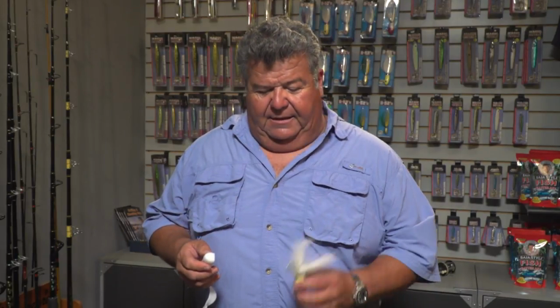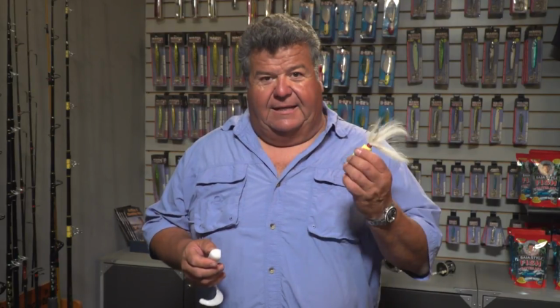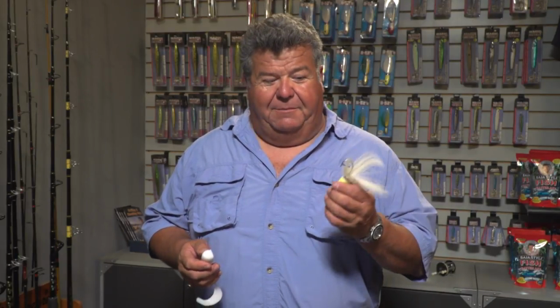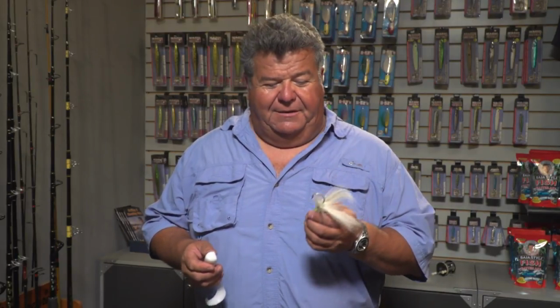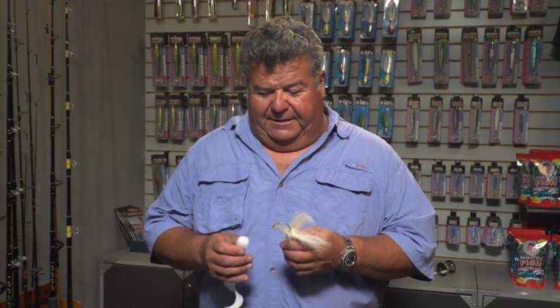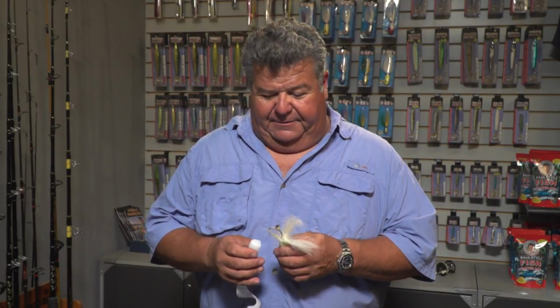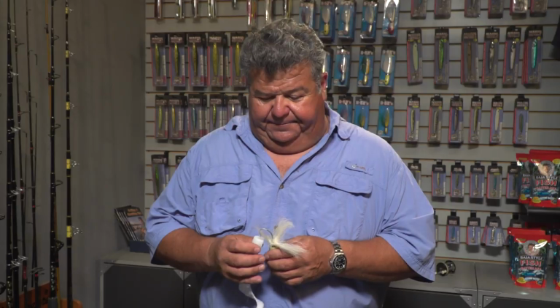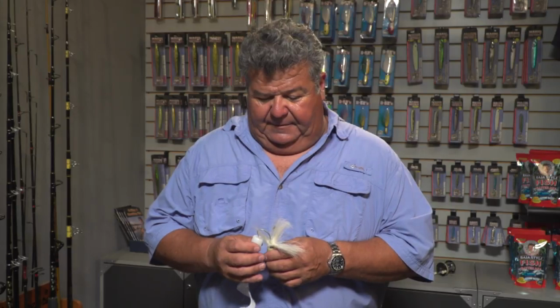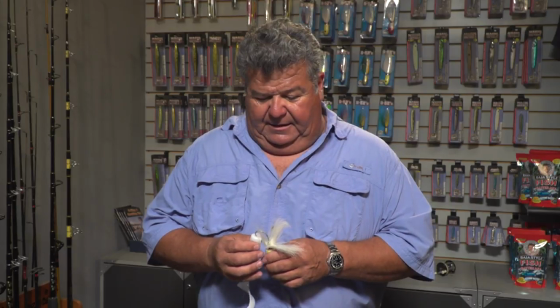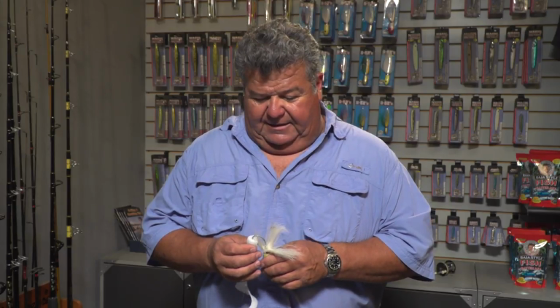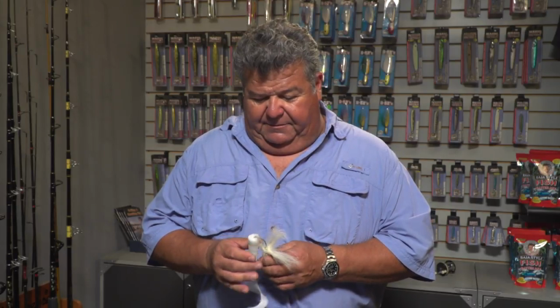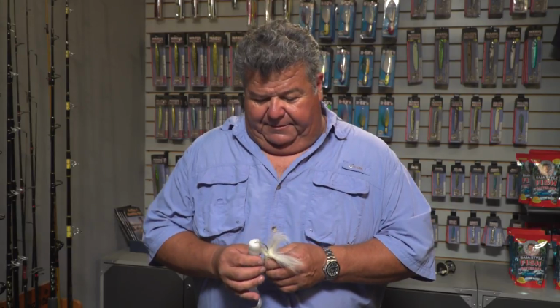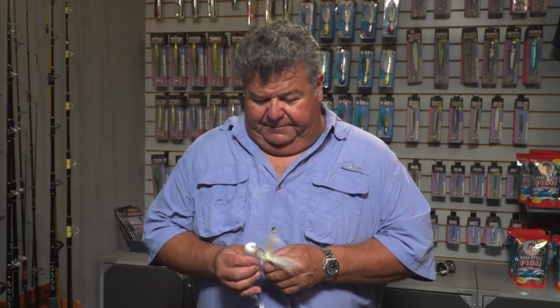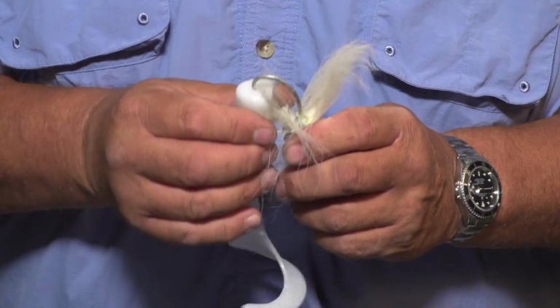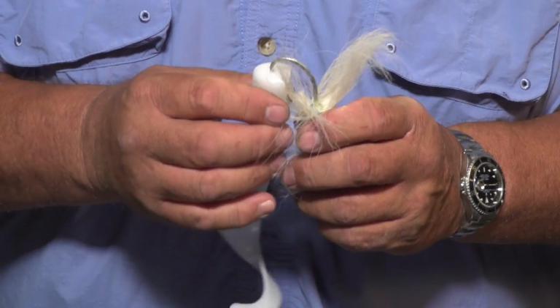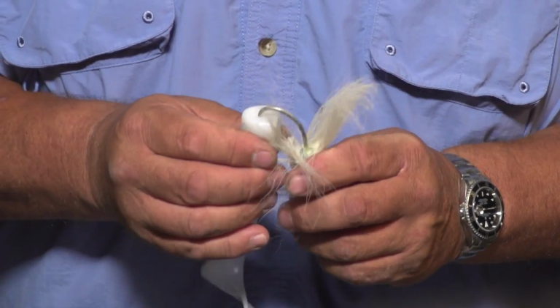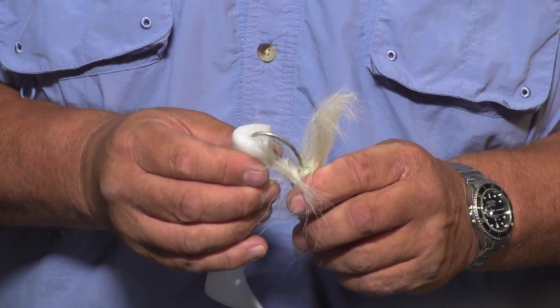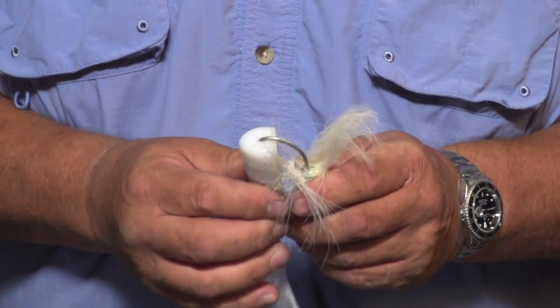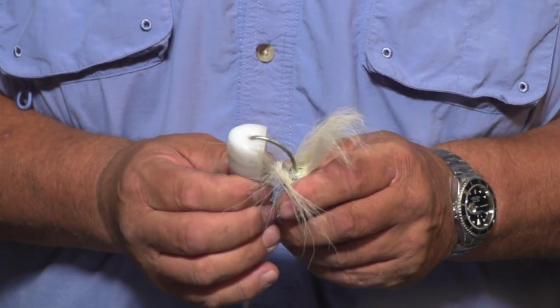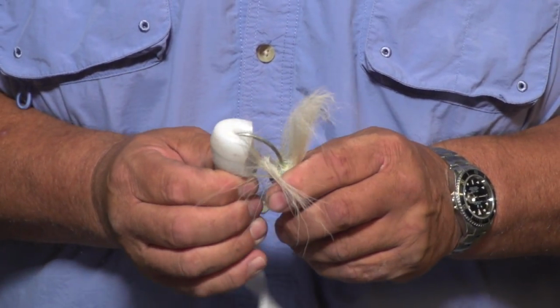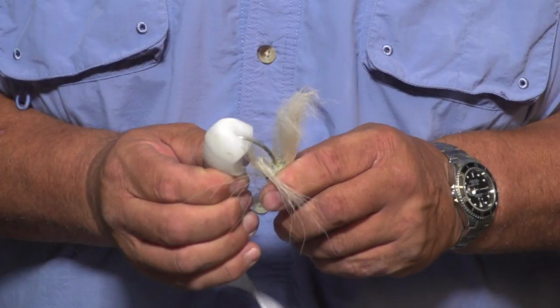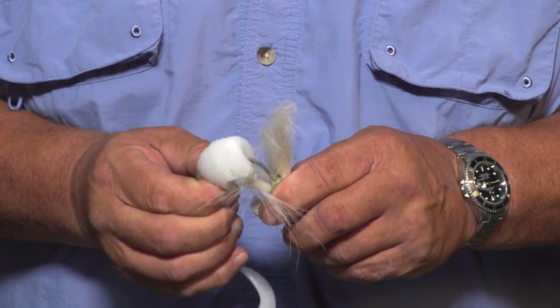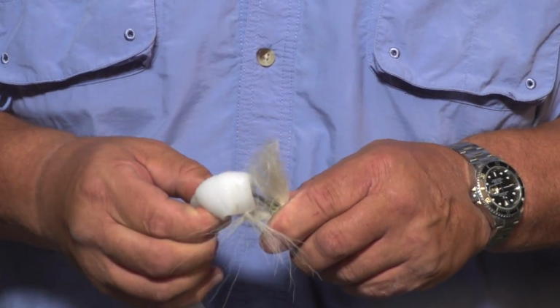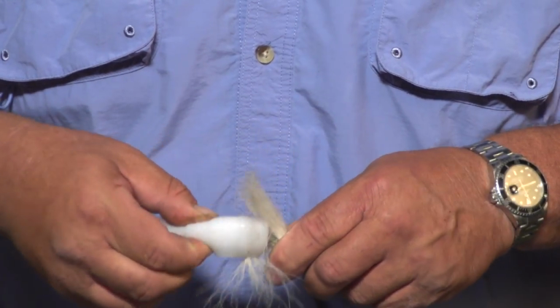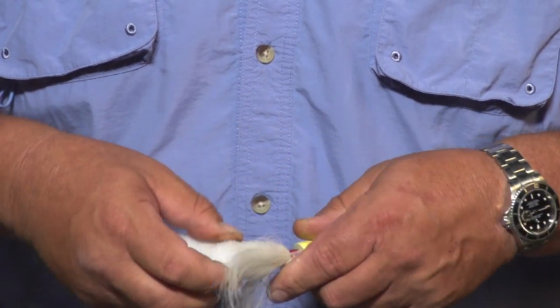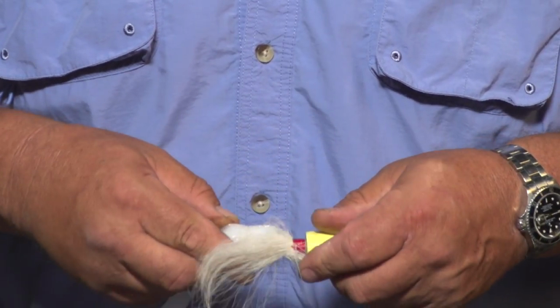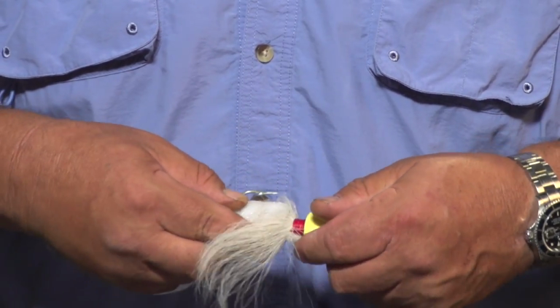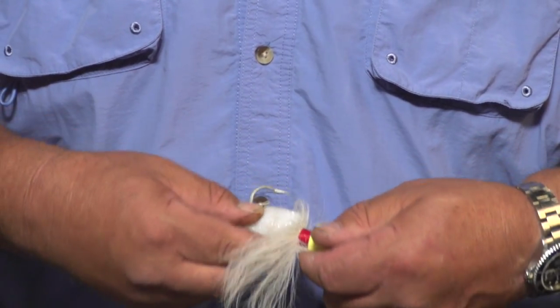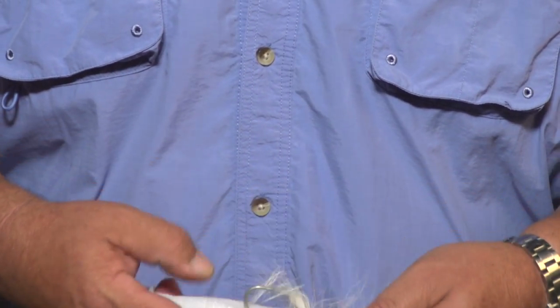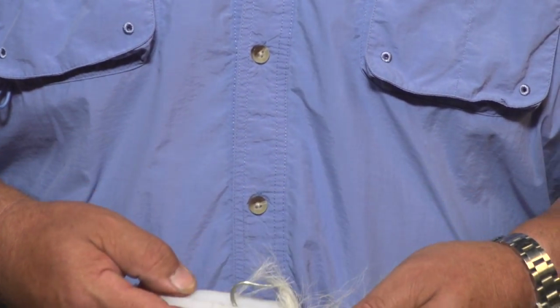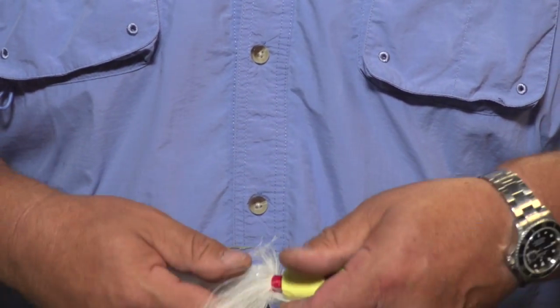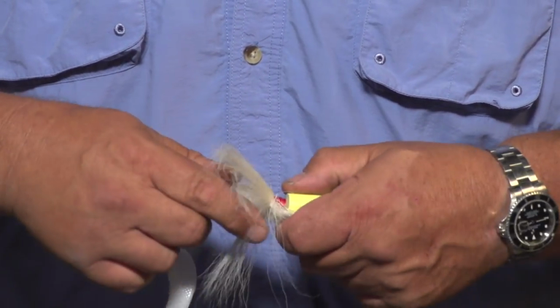Then take your B-52 Bucktail and slide it right through, and kind of position where you want it to come up. I like the flat side up — just like that, and that's perfect.